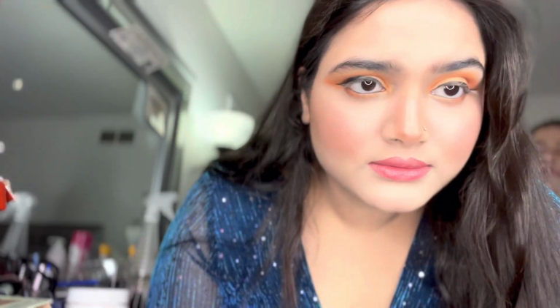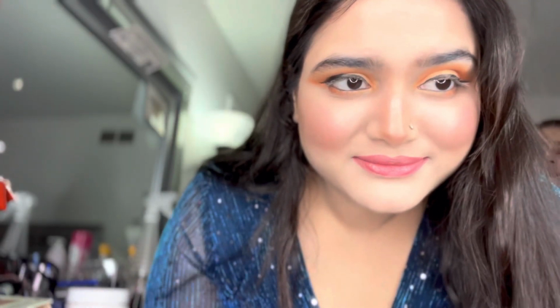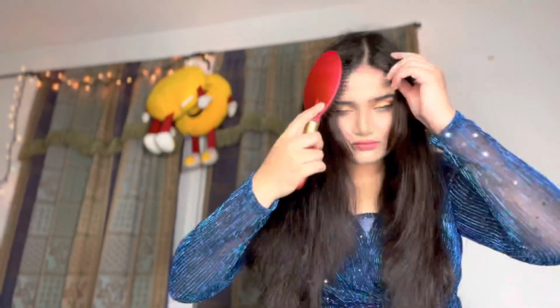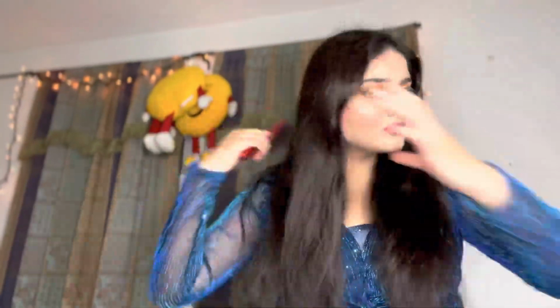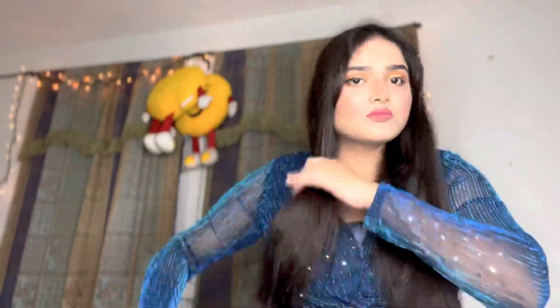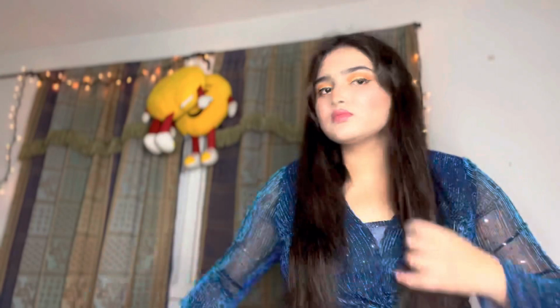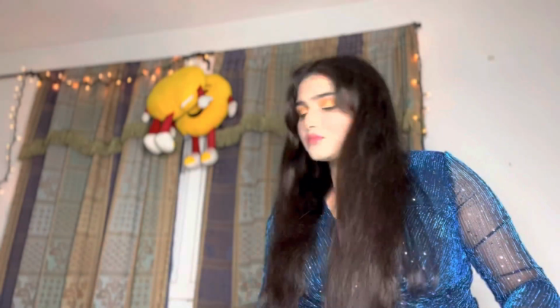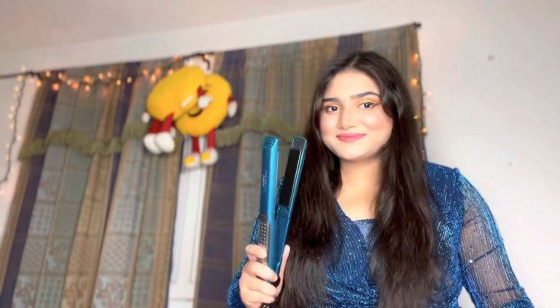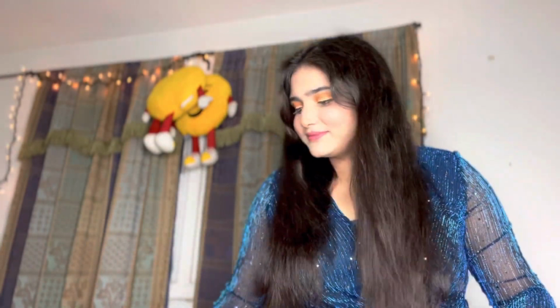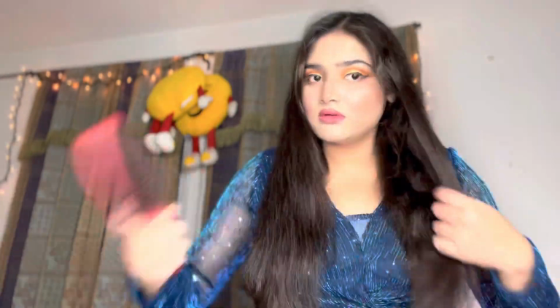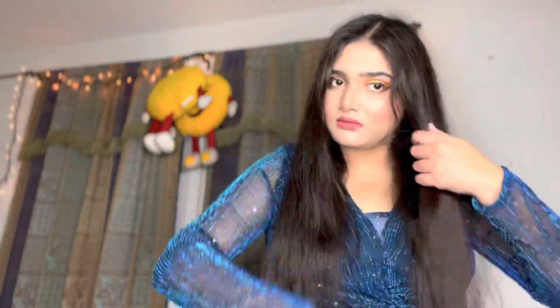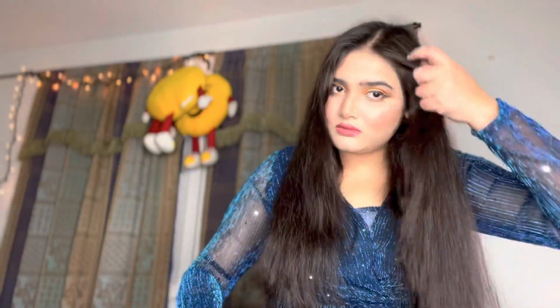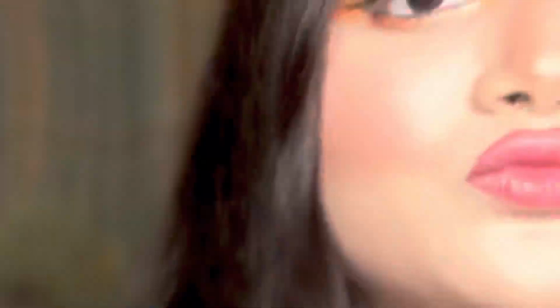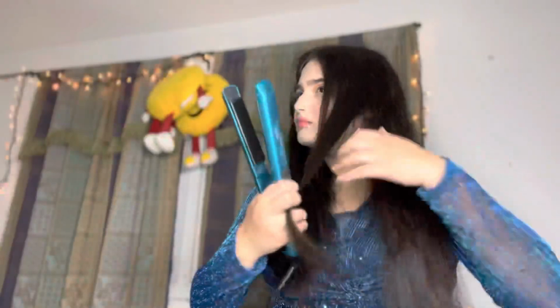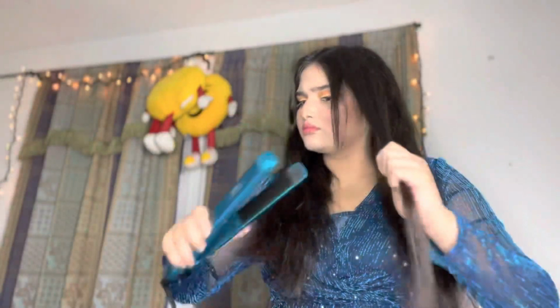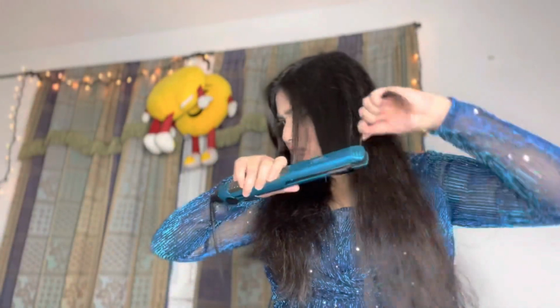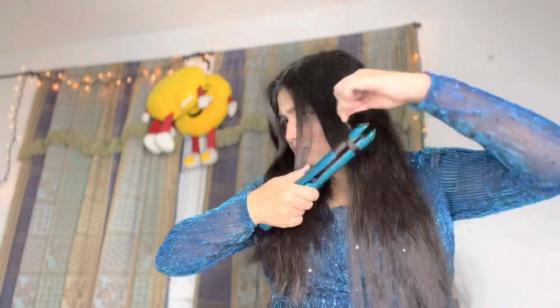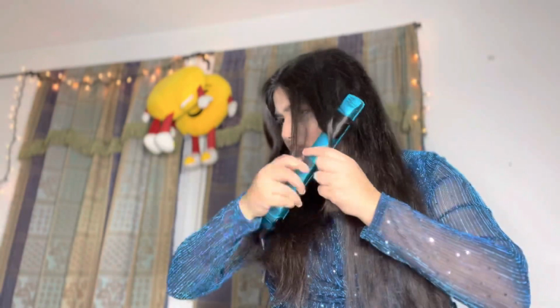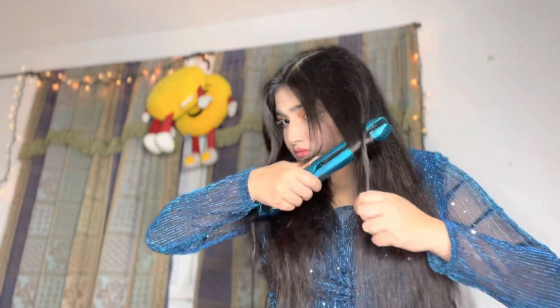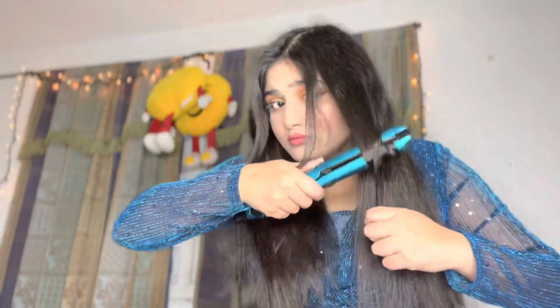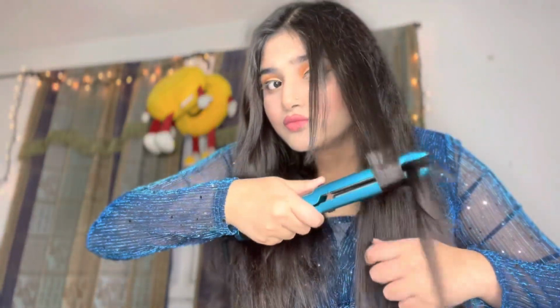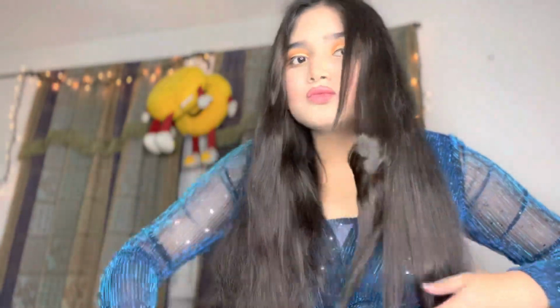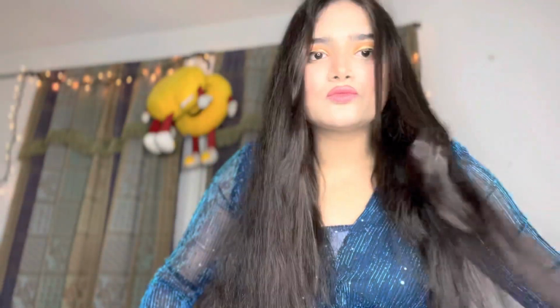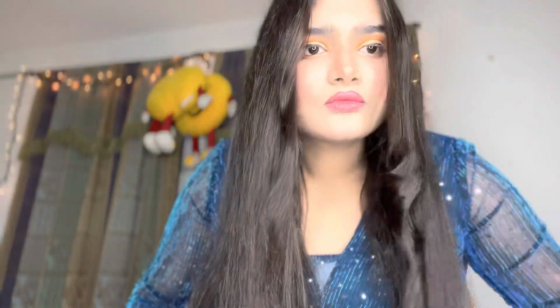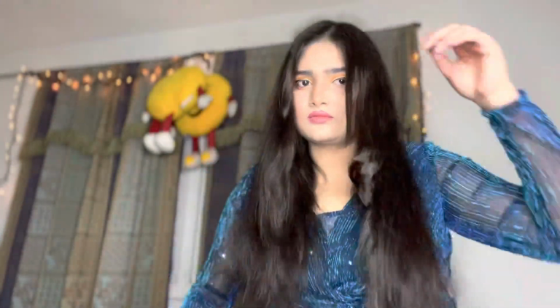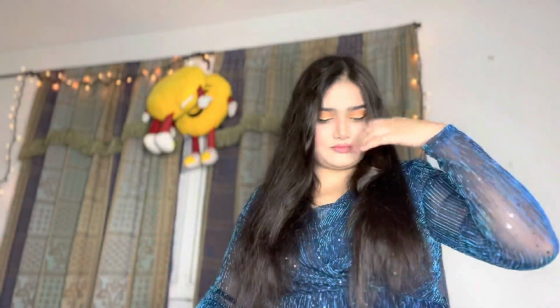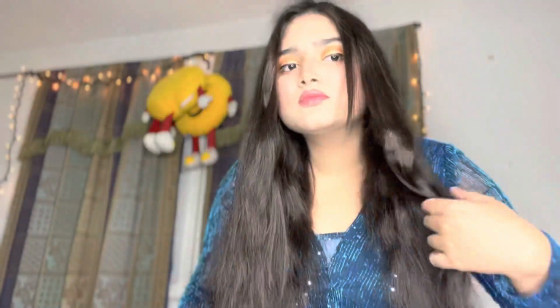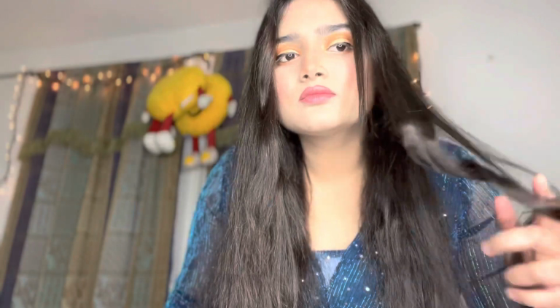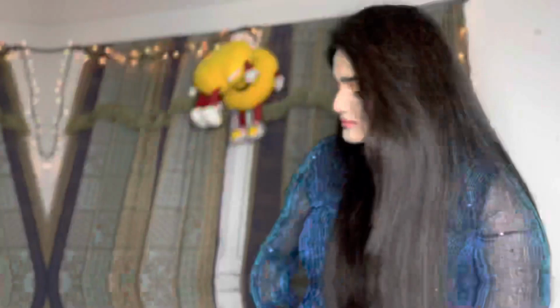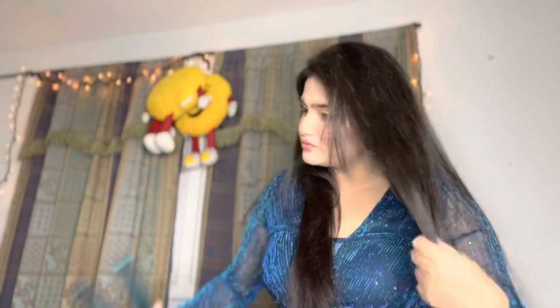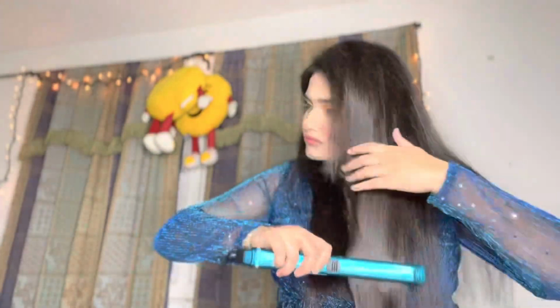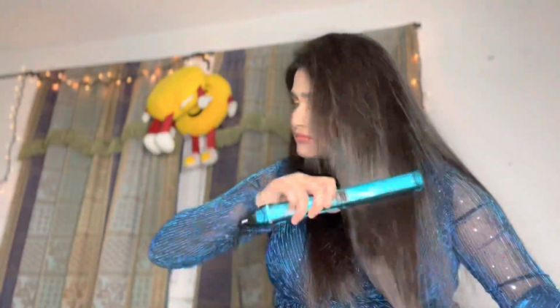I will now get my hair done. I first thought I would do curls, but I wasn't sure how curls would look on me. I tried it with a straightener and thought it wouldn't suit me, so I decided to keep my hair straight.